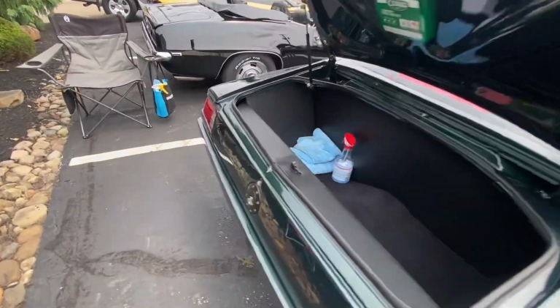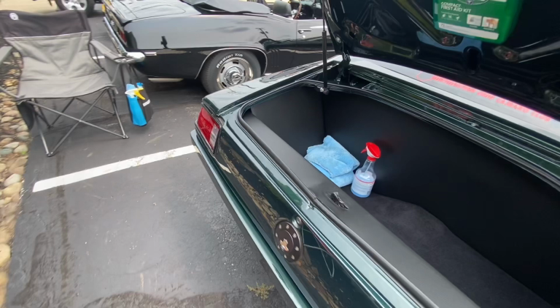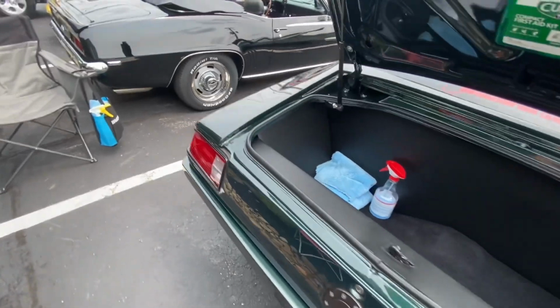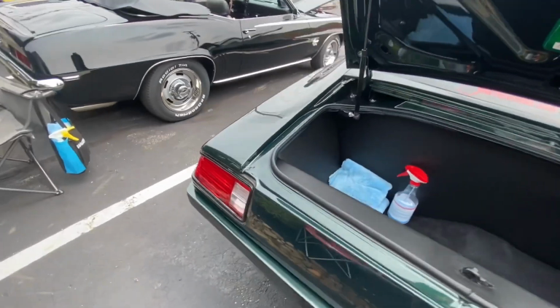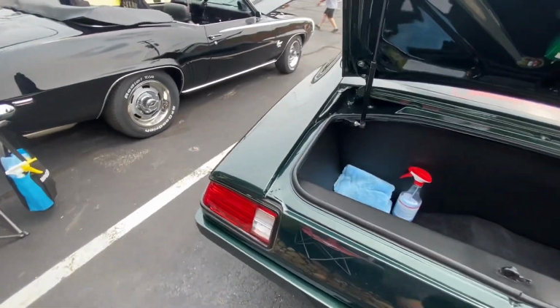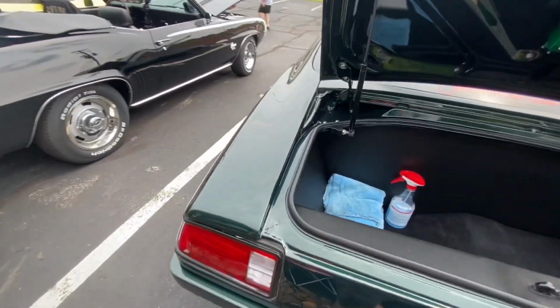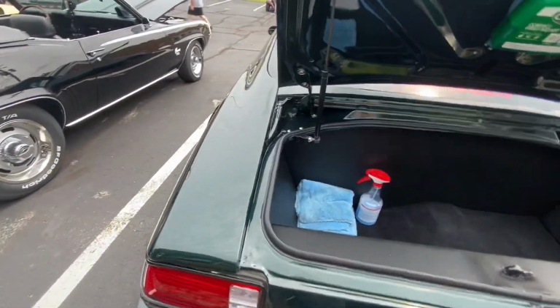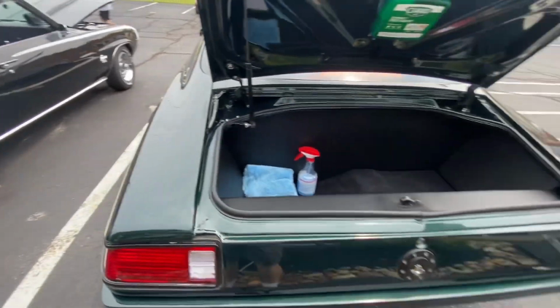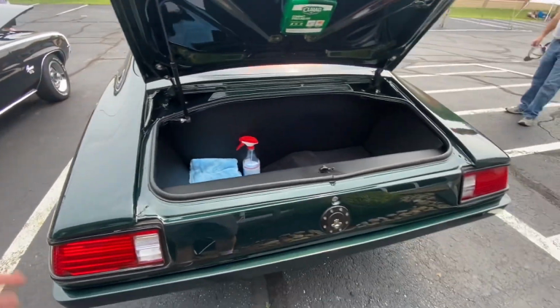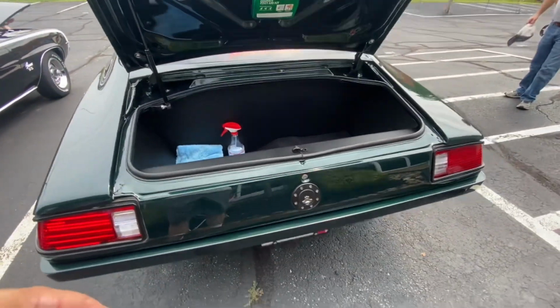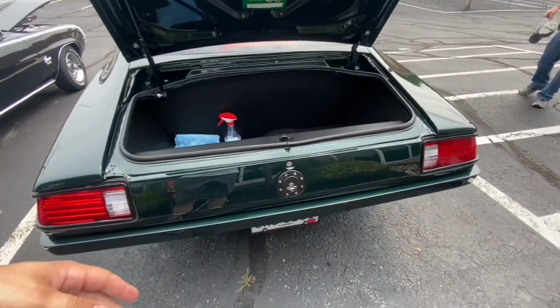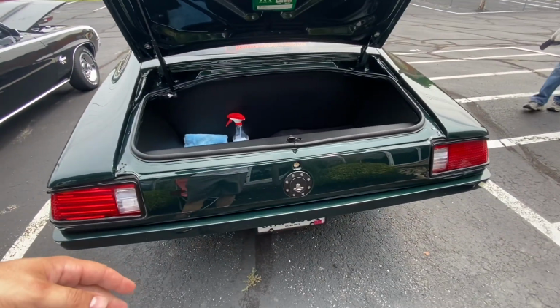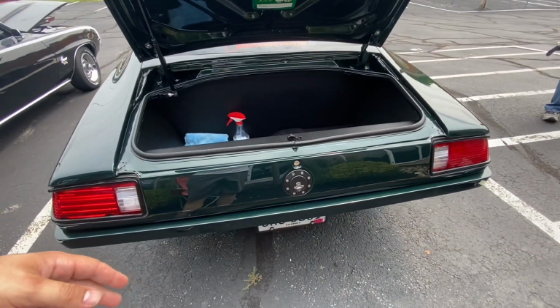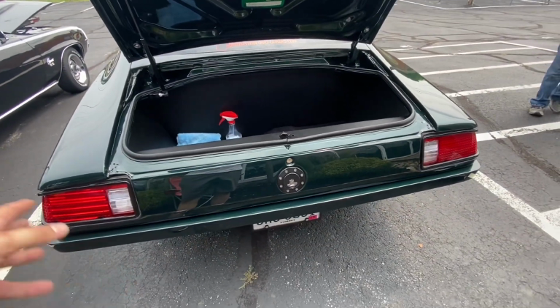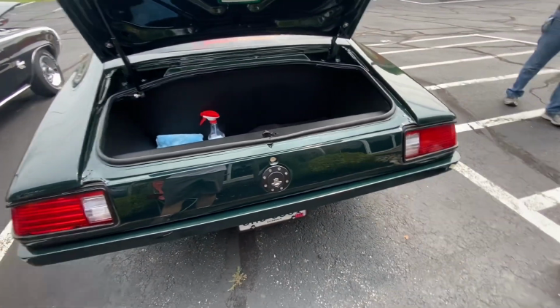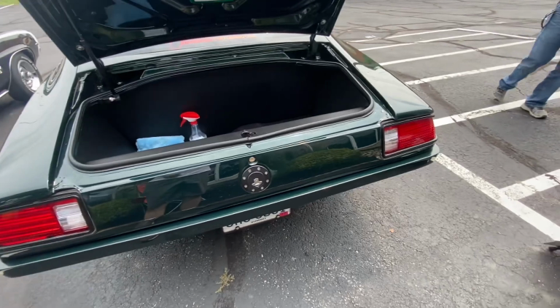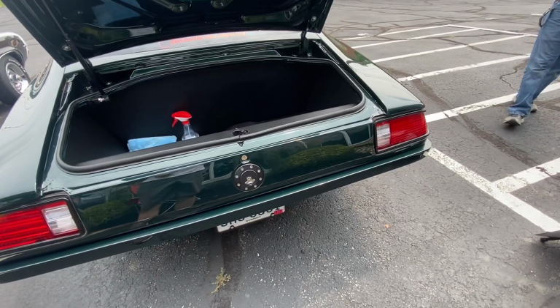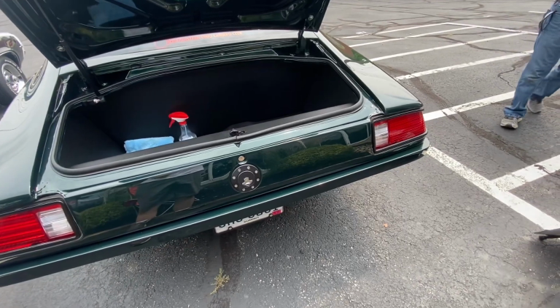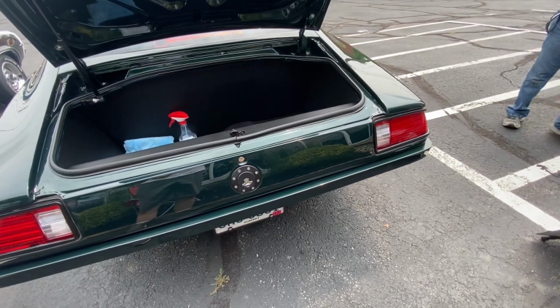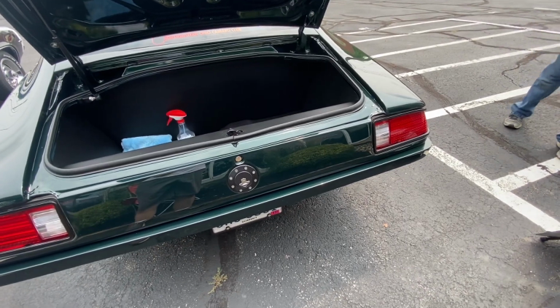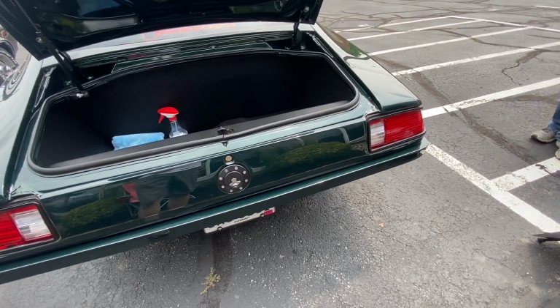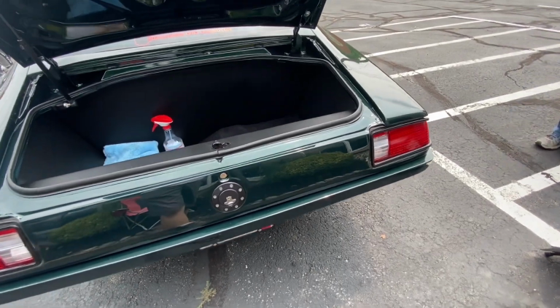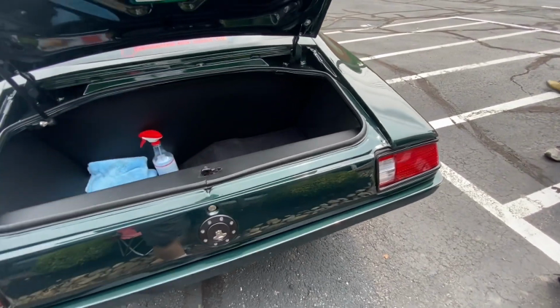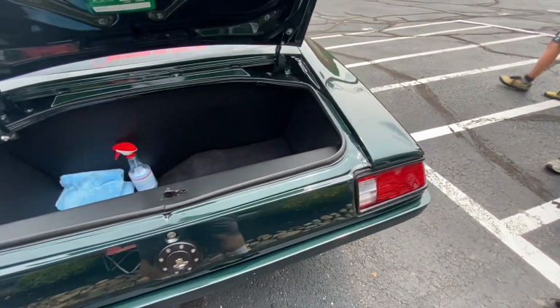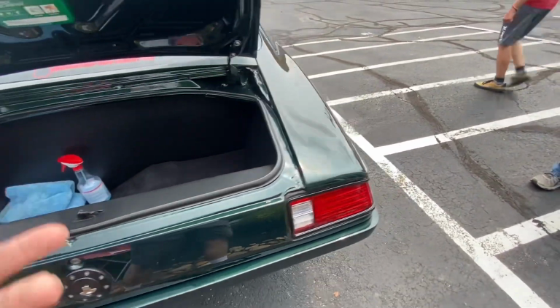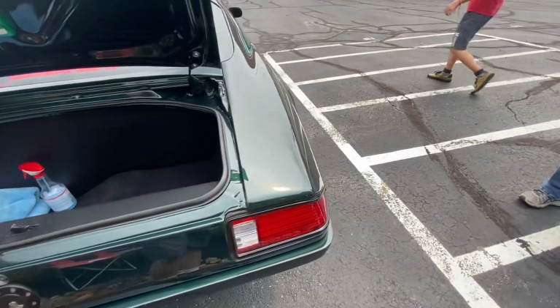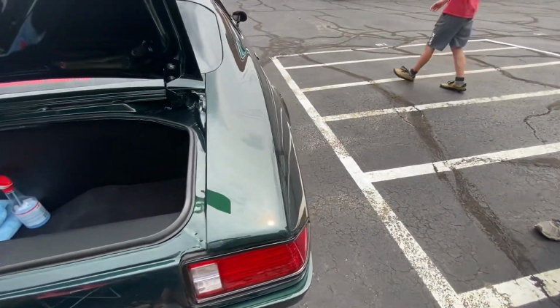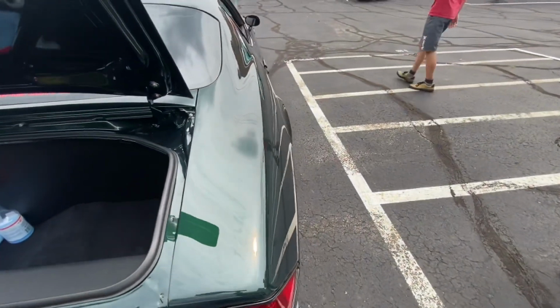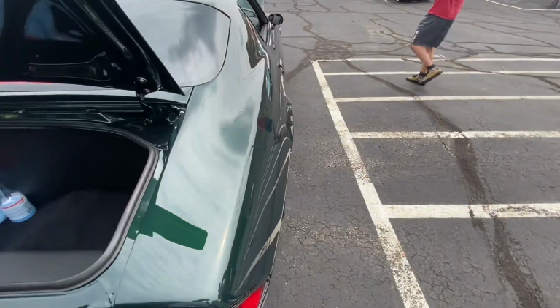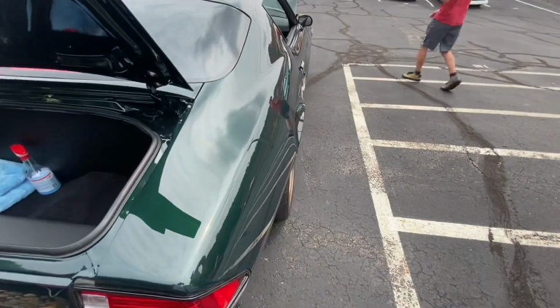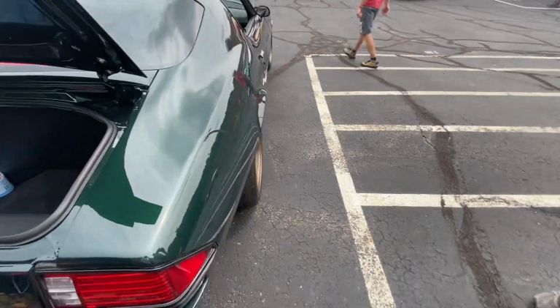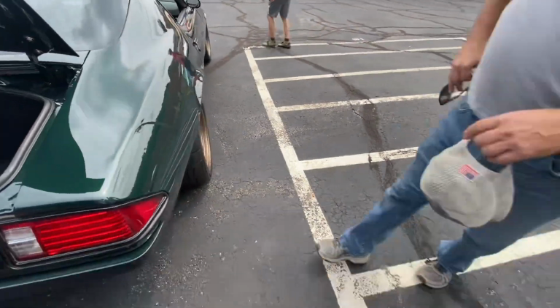Everything you said was LED on this — the LED tail lights and LED reverse lights. Could you start it up for us briefly?